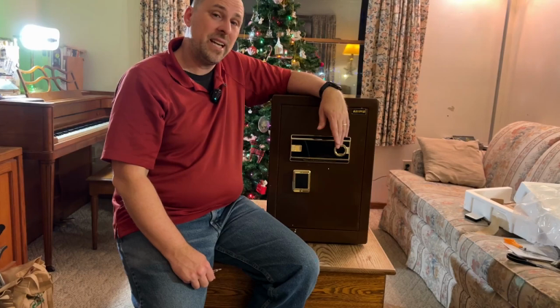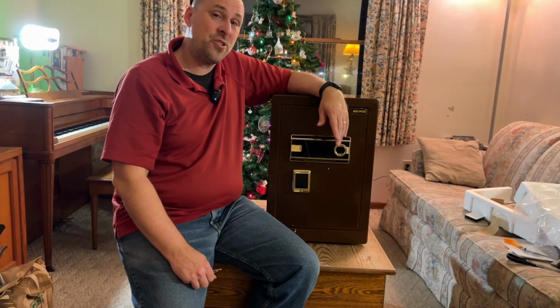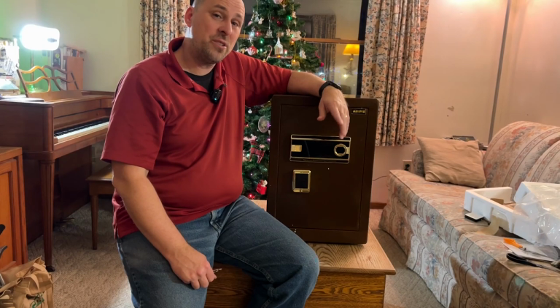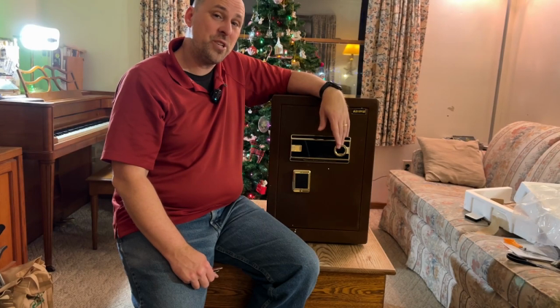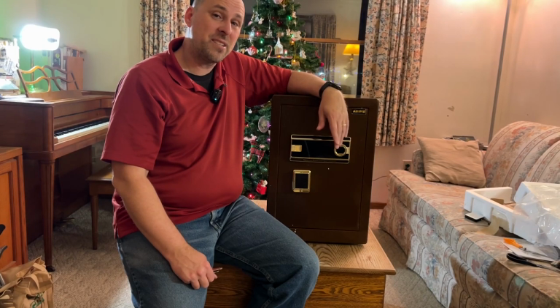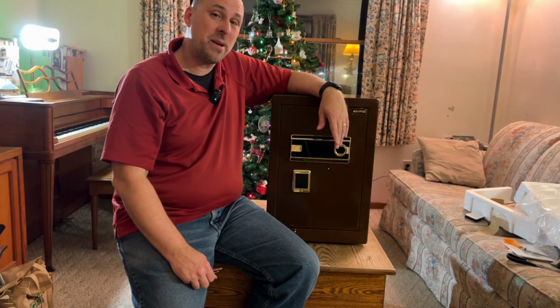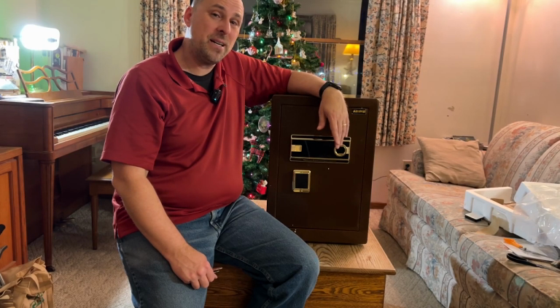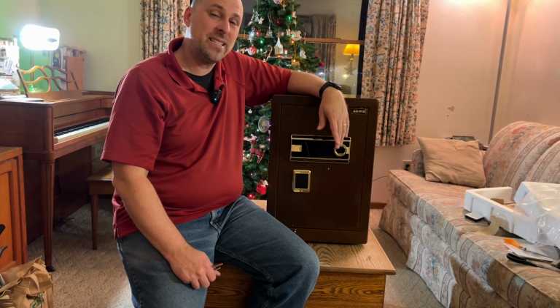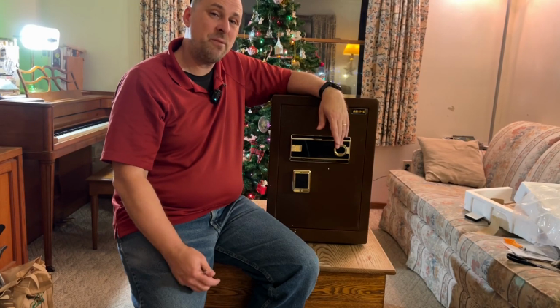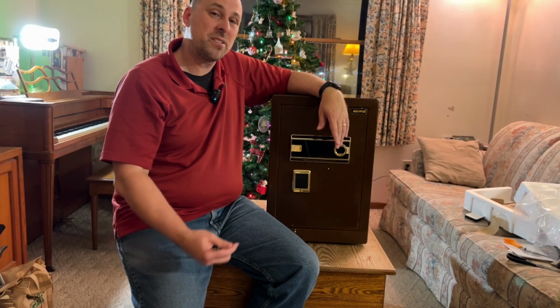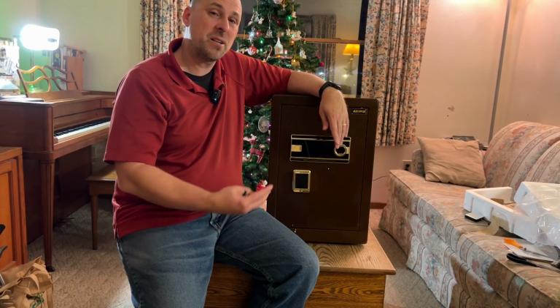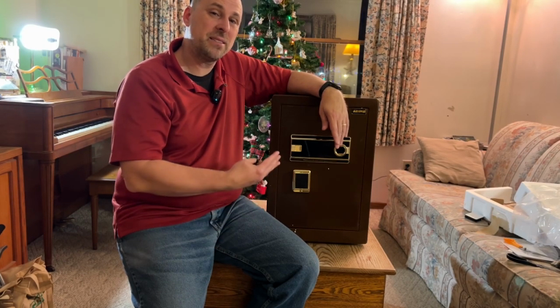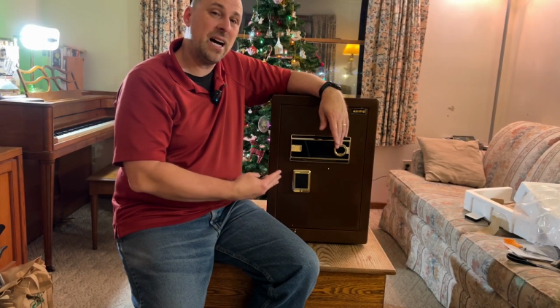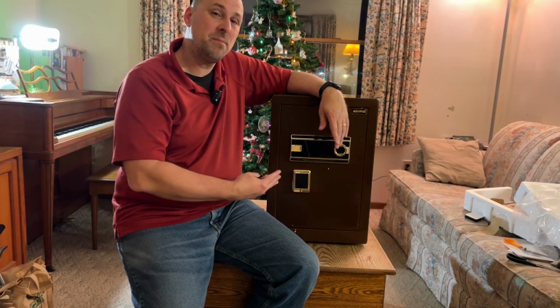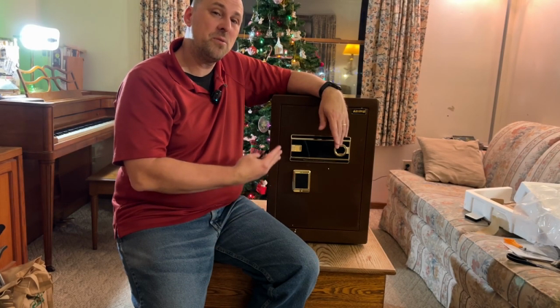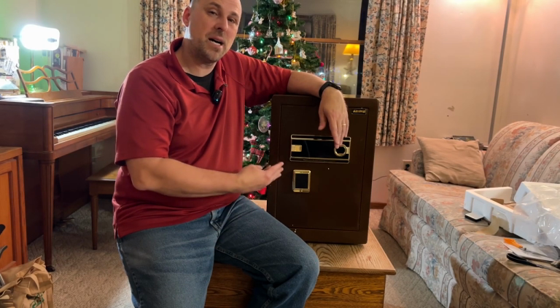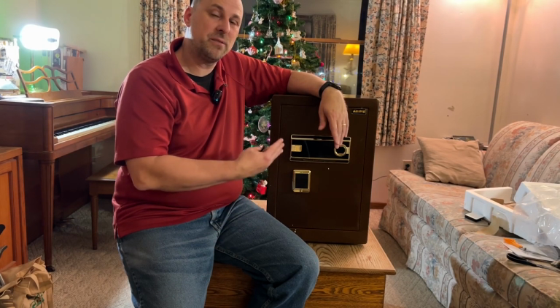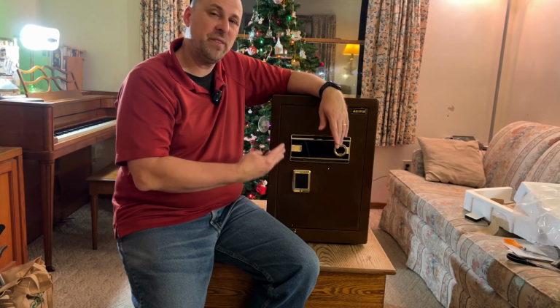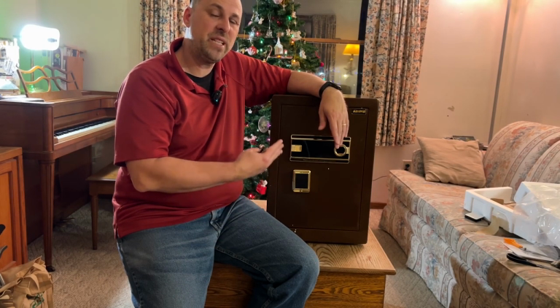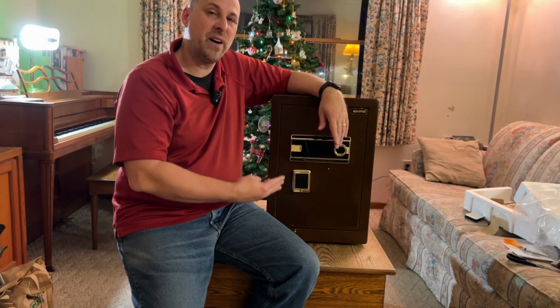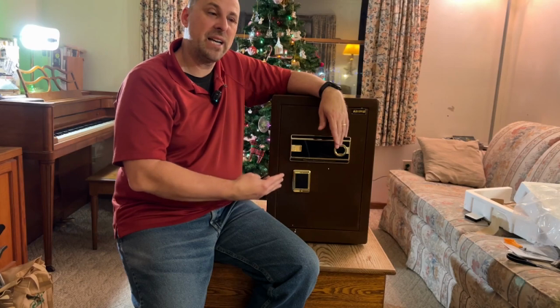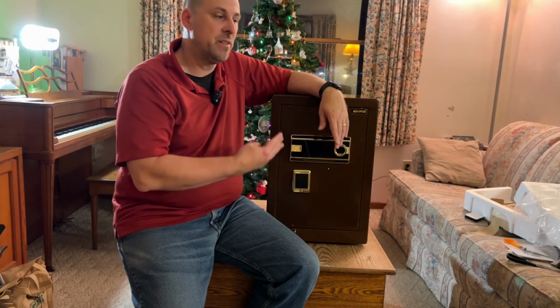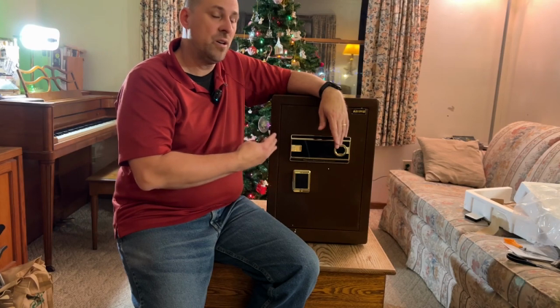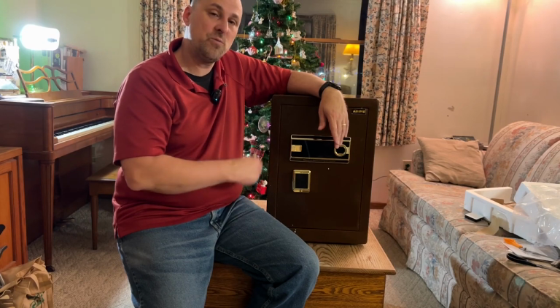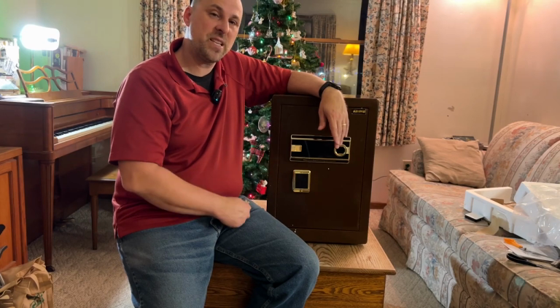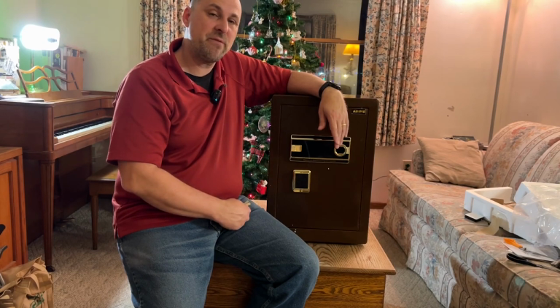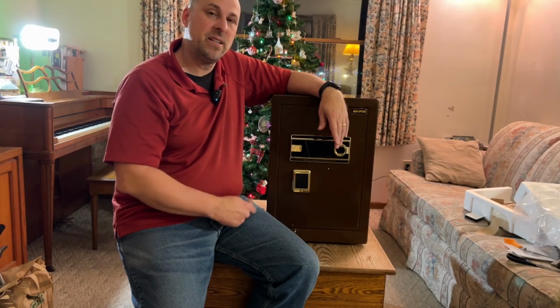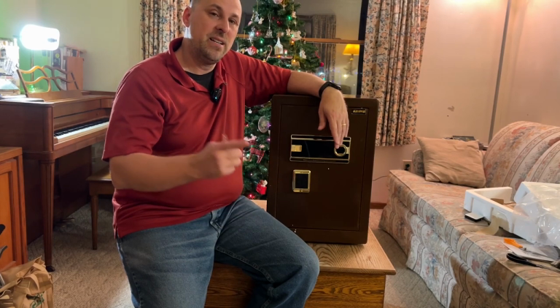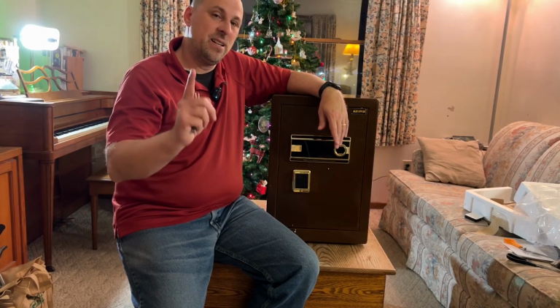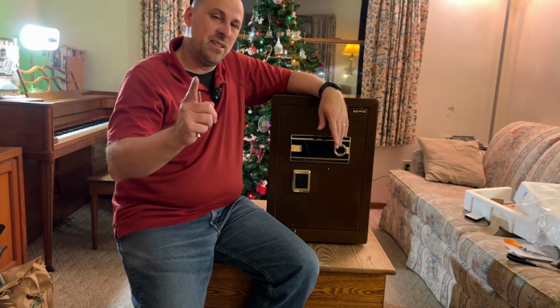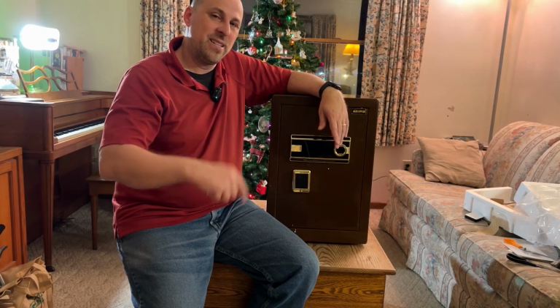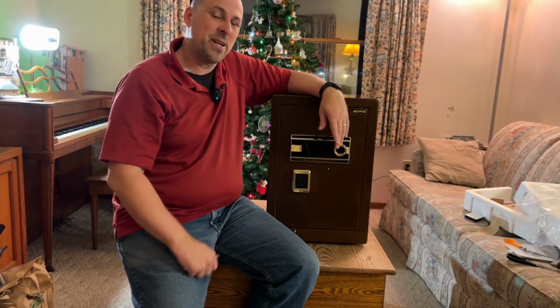It's John, your GenX grandpa, and today we're going to talk about the Ademo Model 55 Home Safe. Here we go.